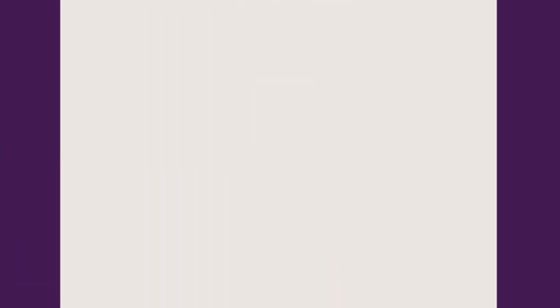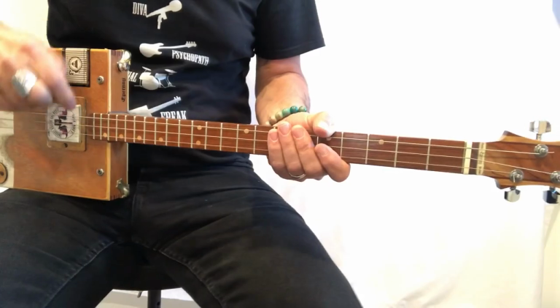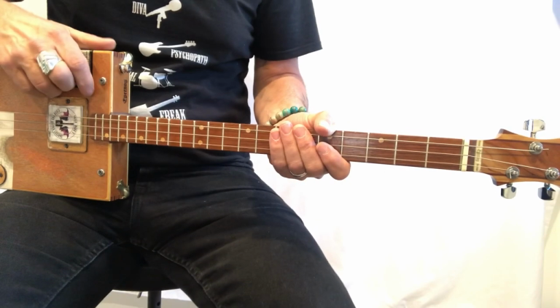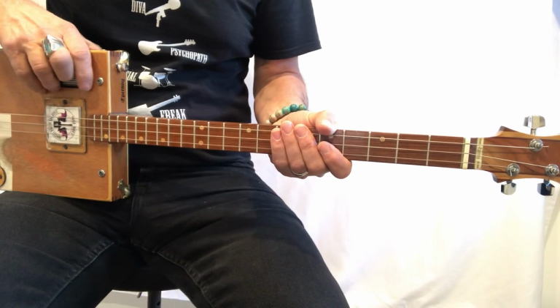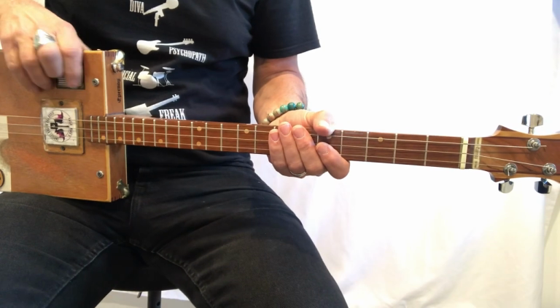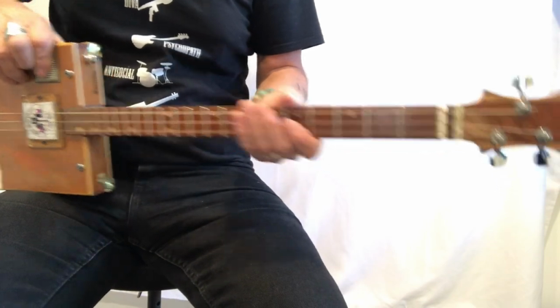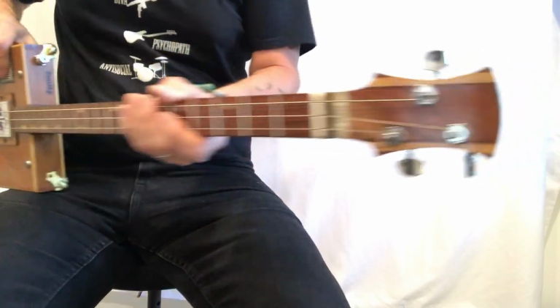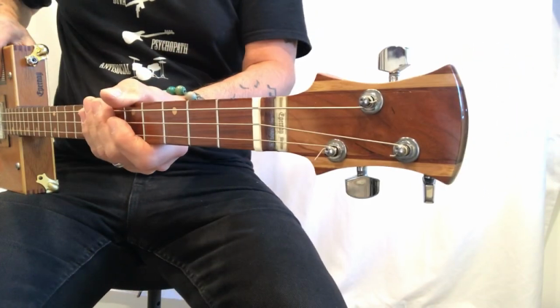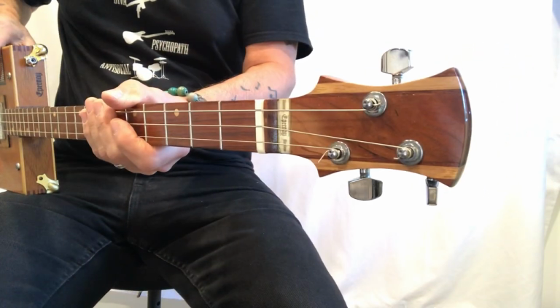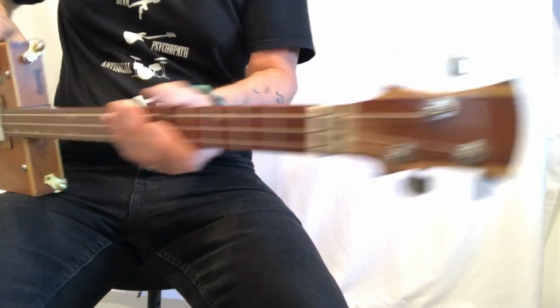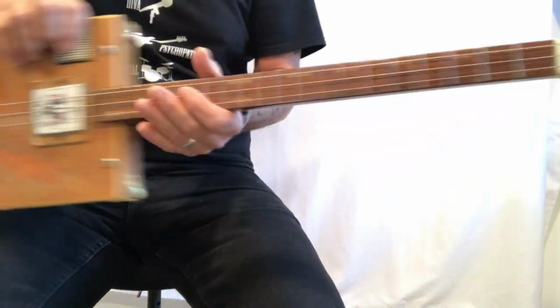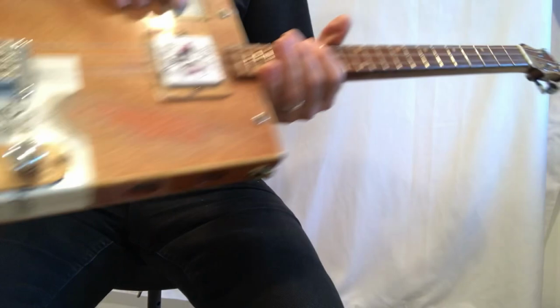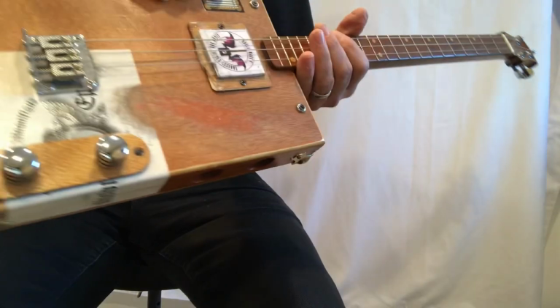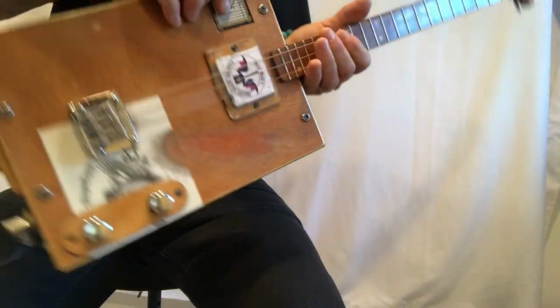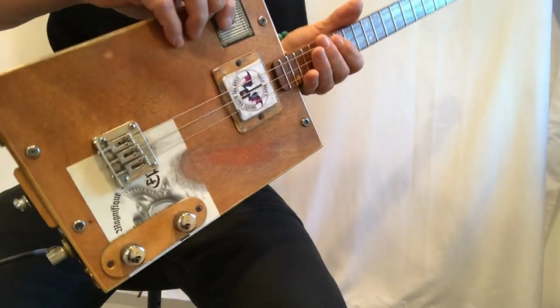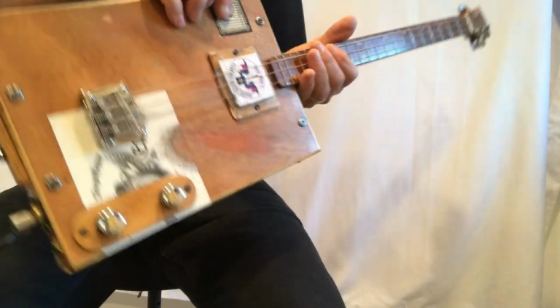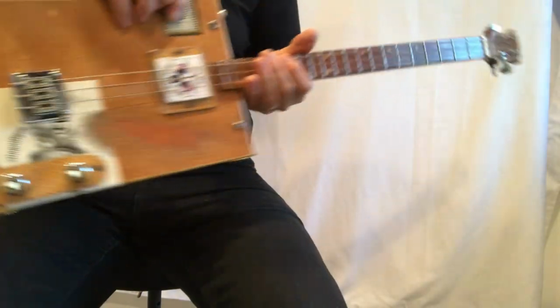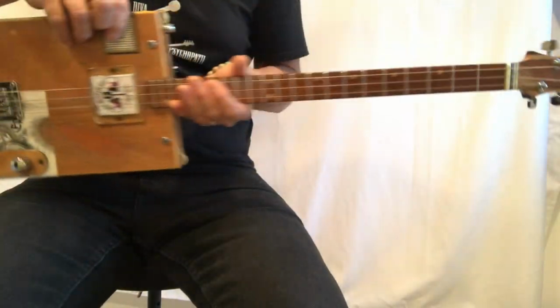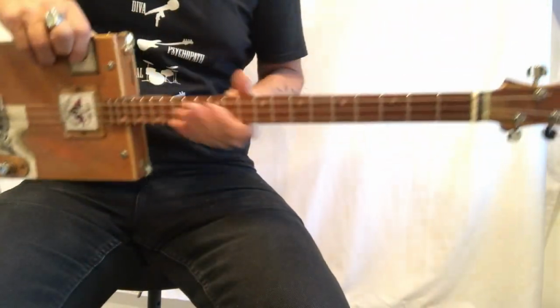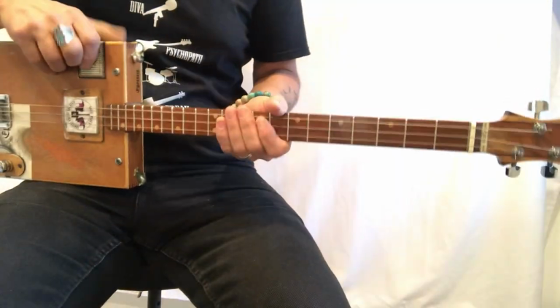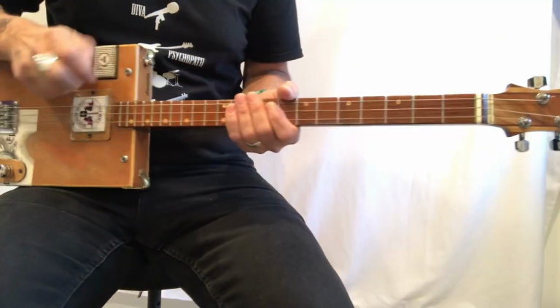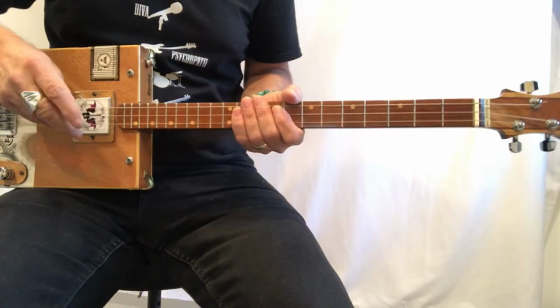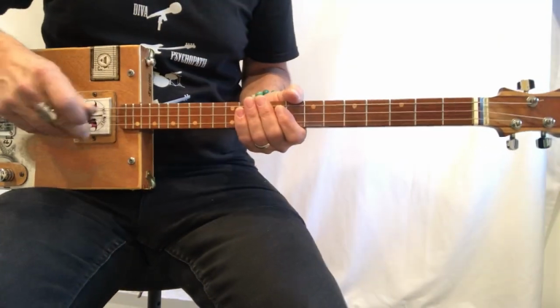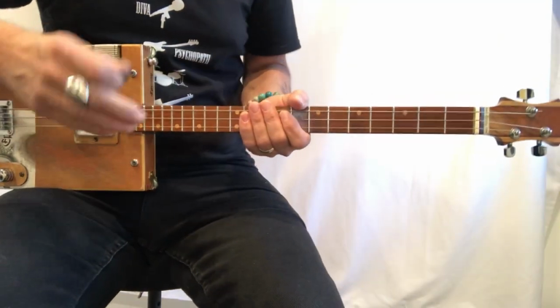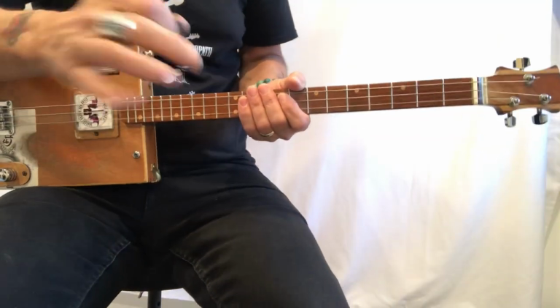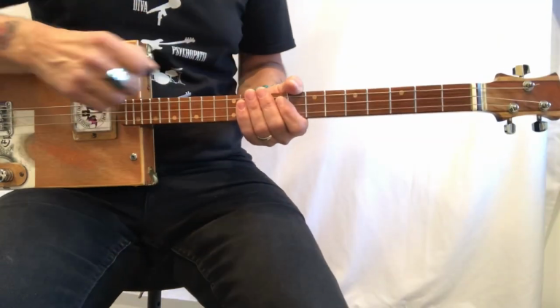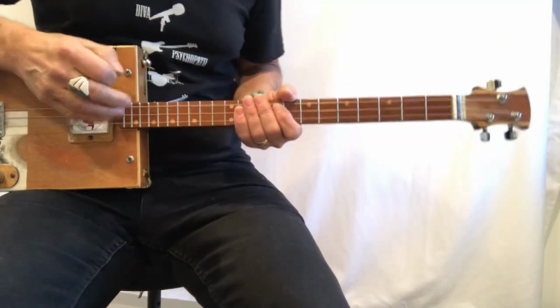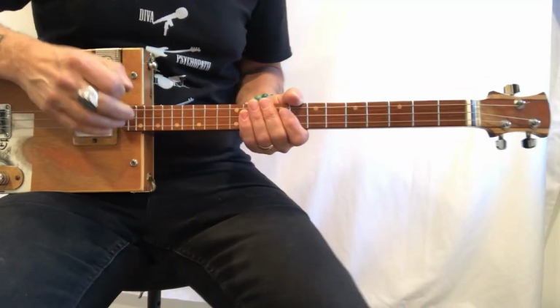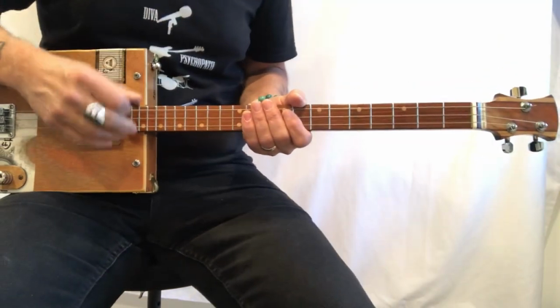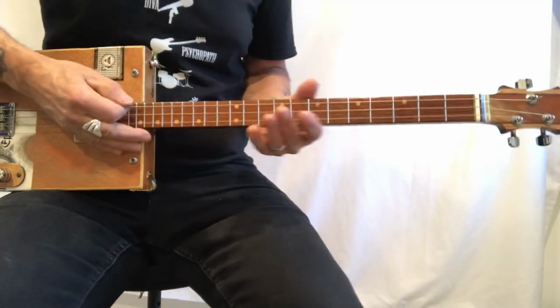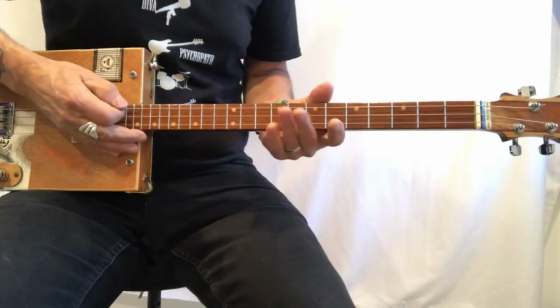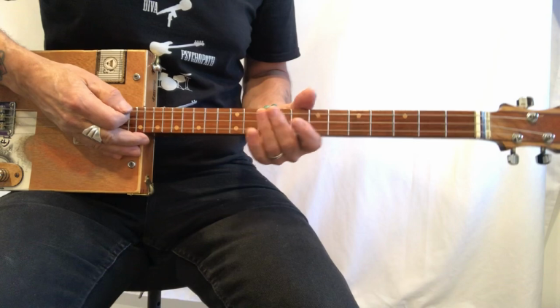Hey! Uncle Mark in the mothership — three-string cigar box guitar. This is White Room. This is Cream.